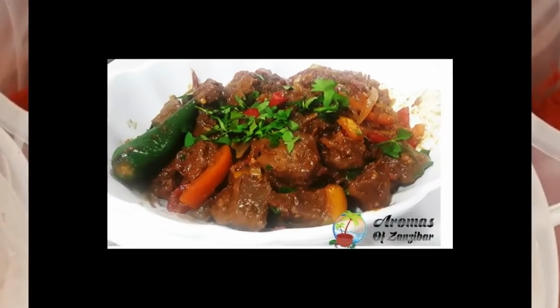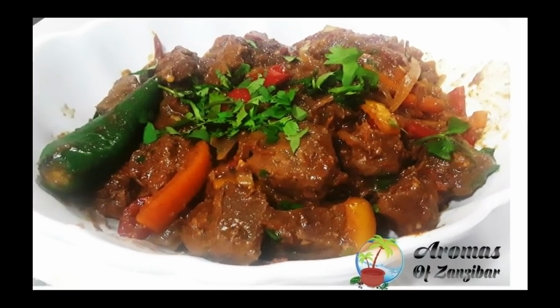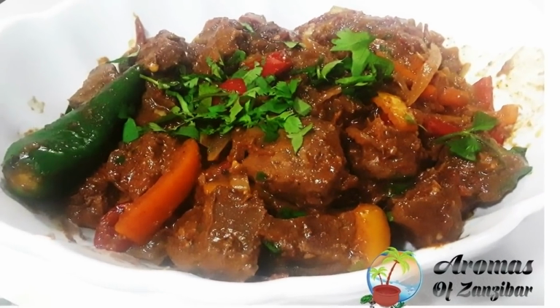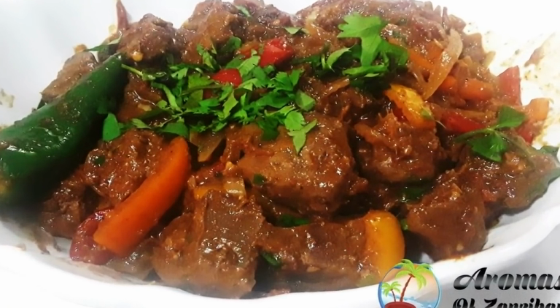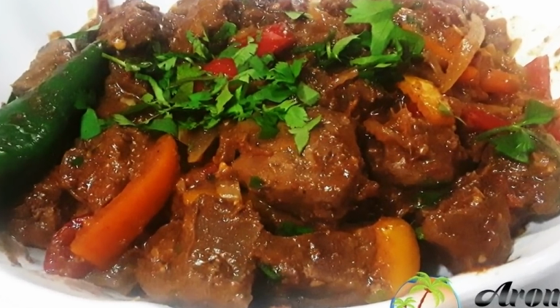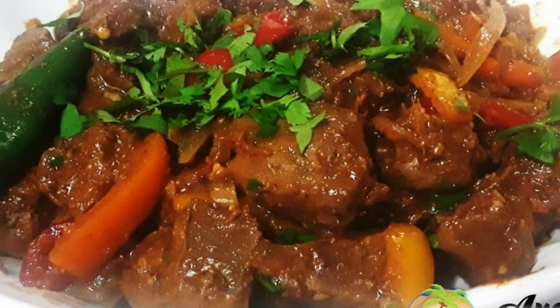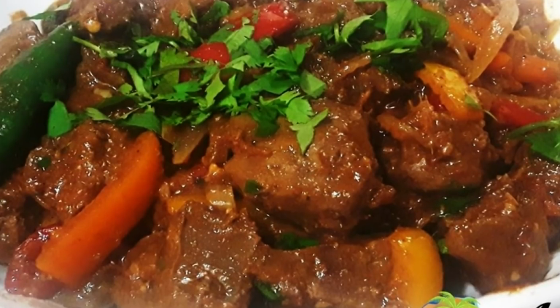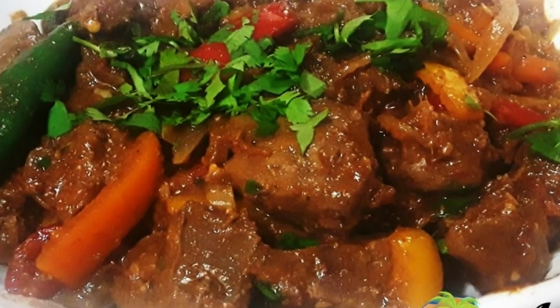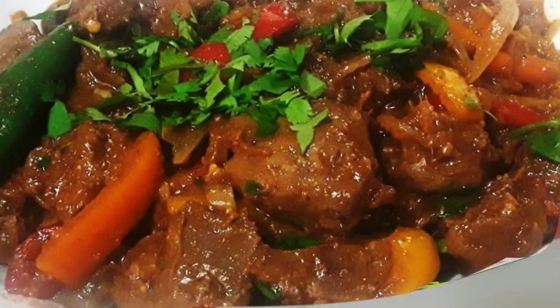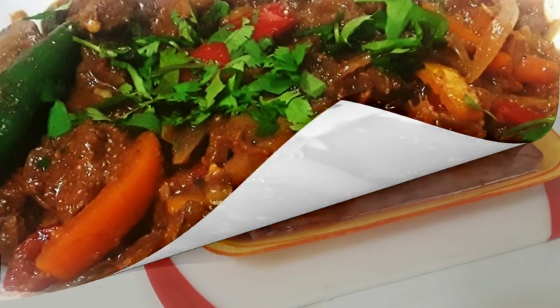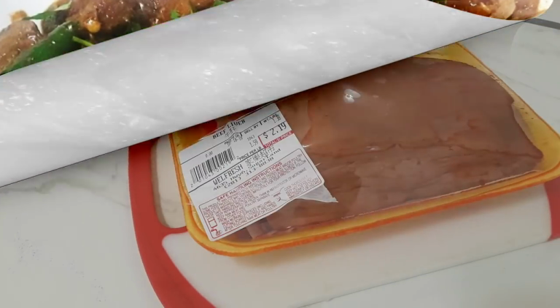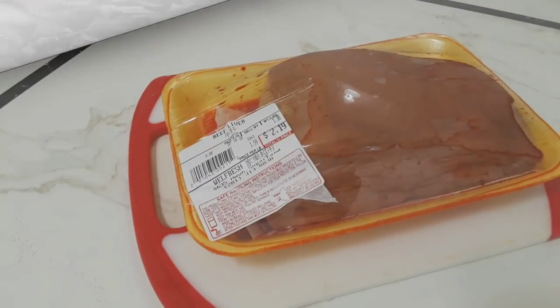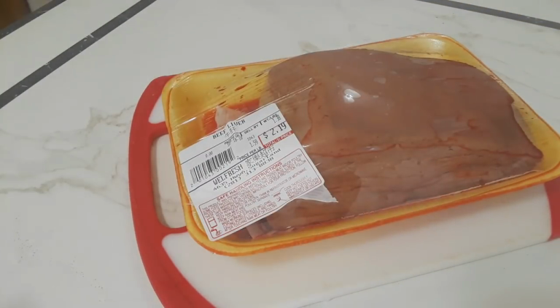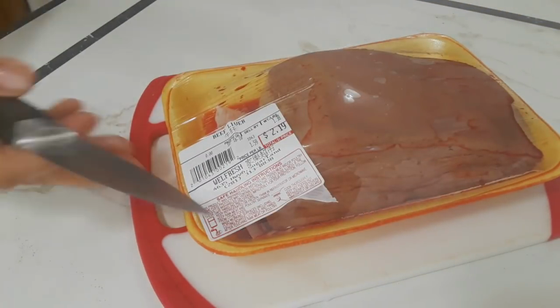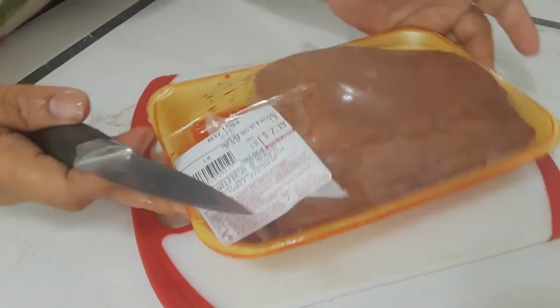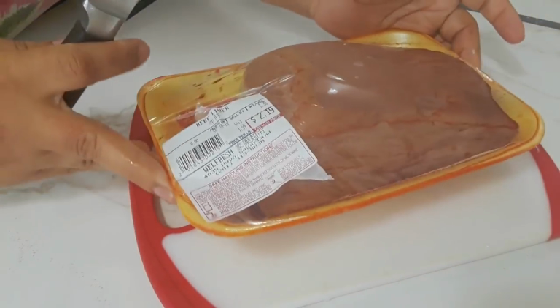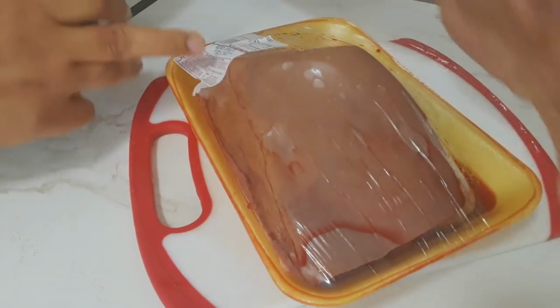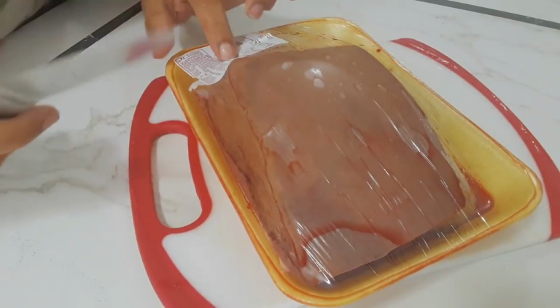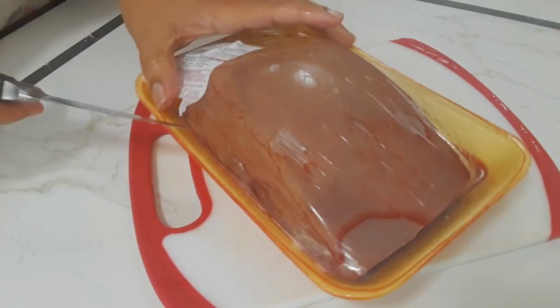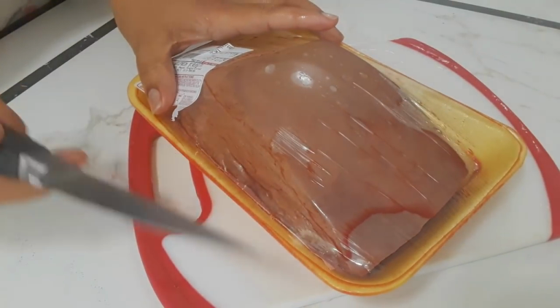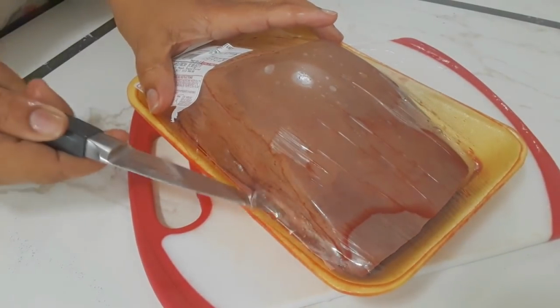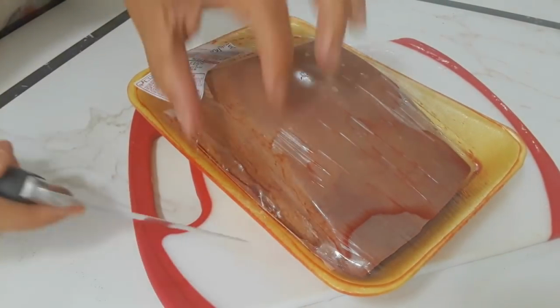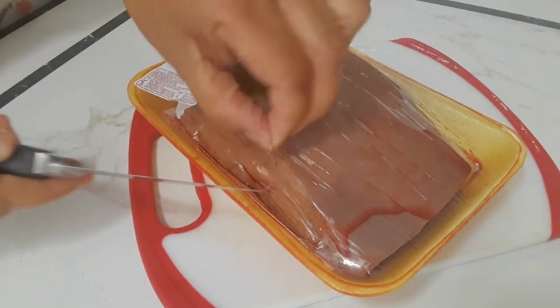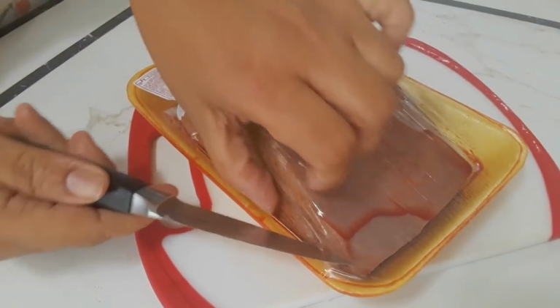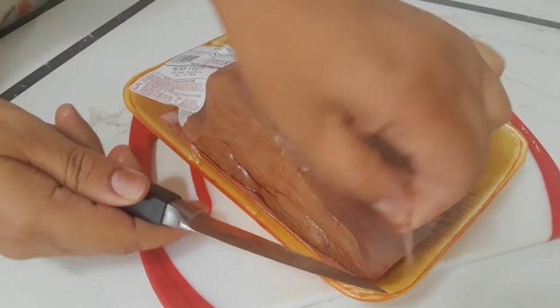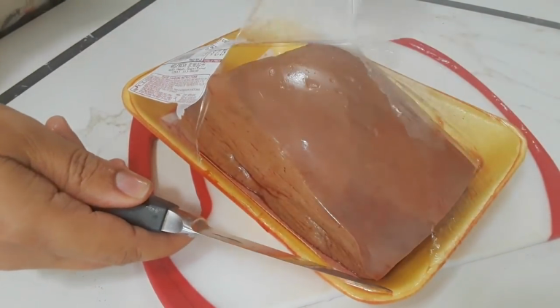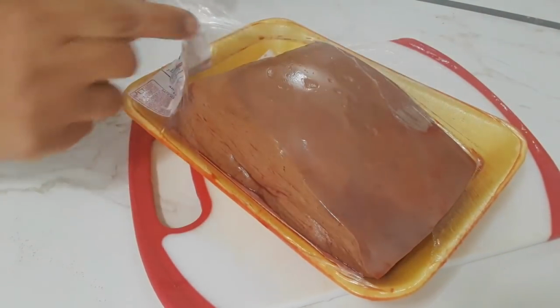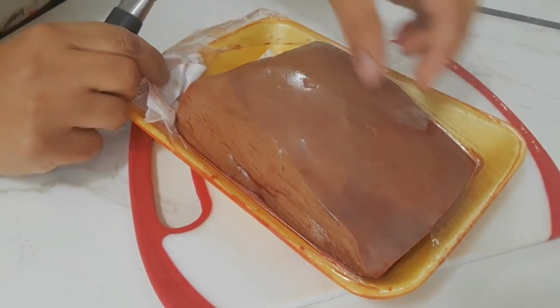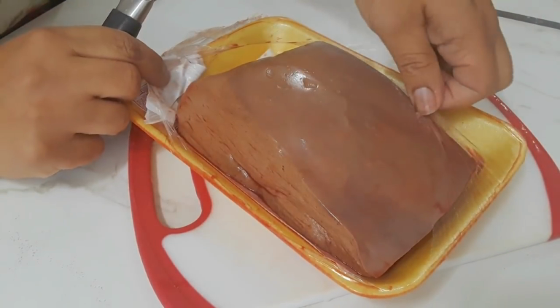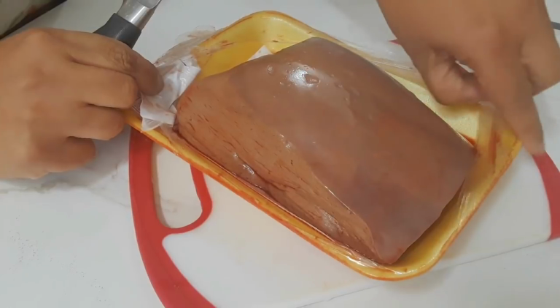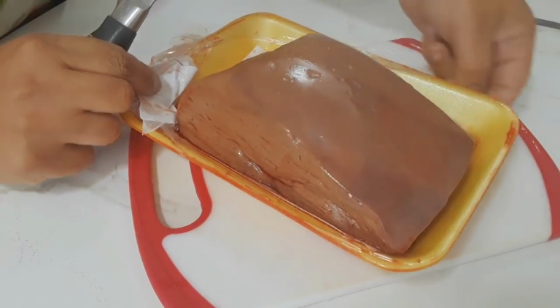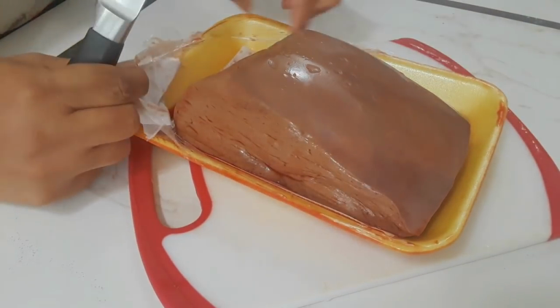Welcome to Aroma of Zanzibar. Today I'm going to share with you how I'm making this delicious liver. I've got about one and a half pounds of fresh beef liver. If you can get hold of calf liver that's much better — it's more tender.